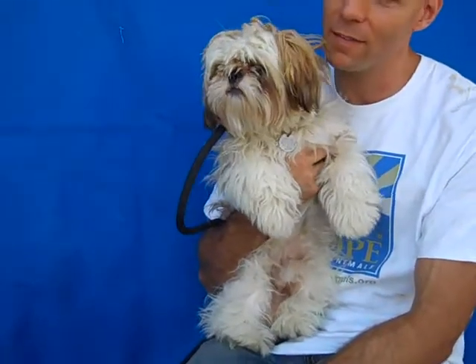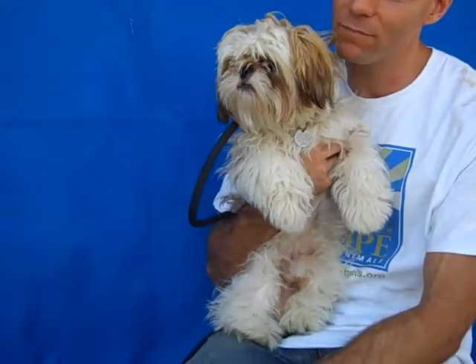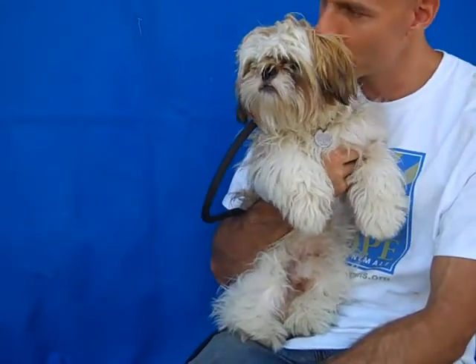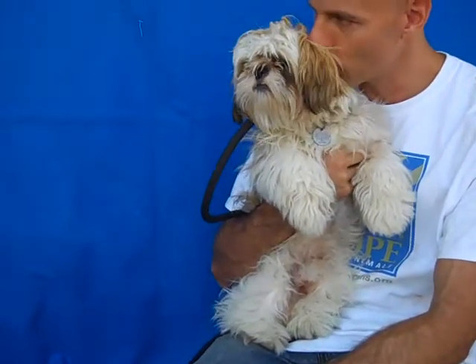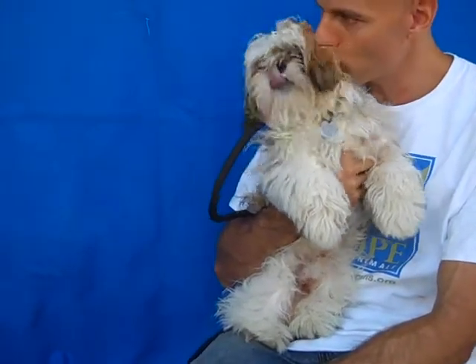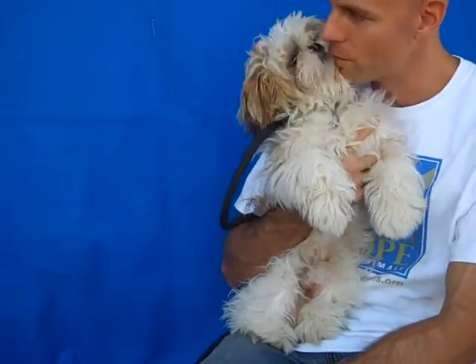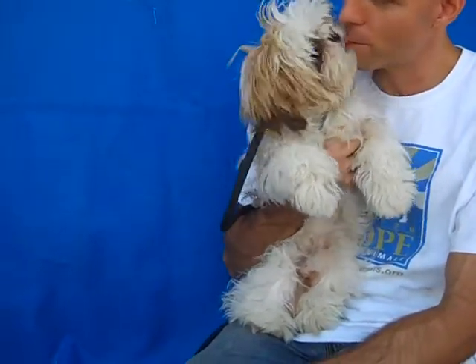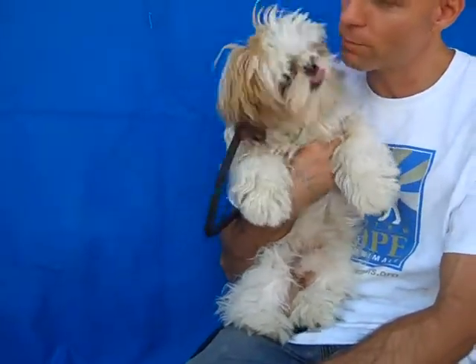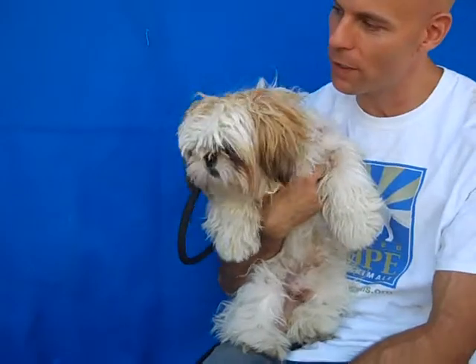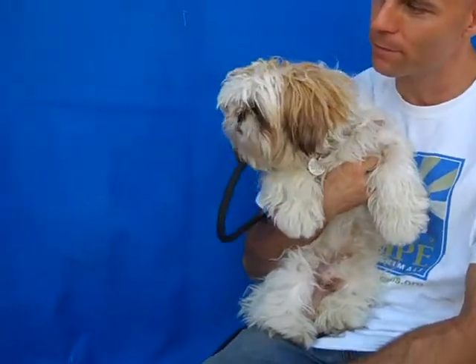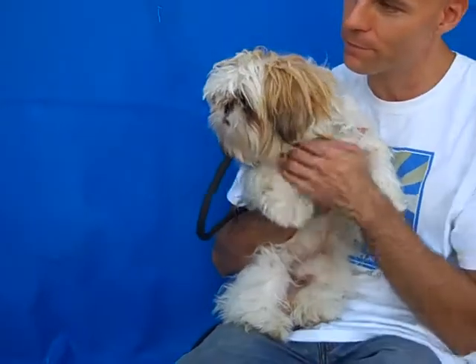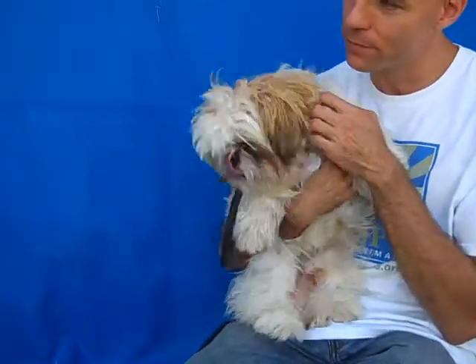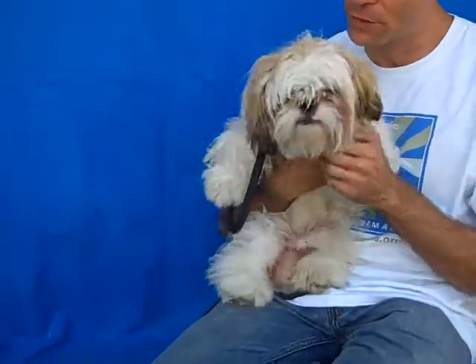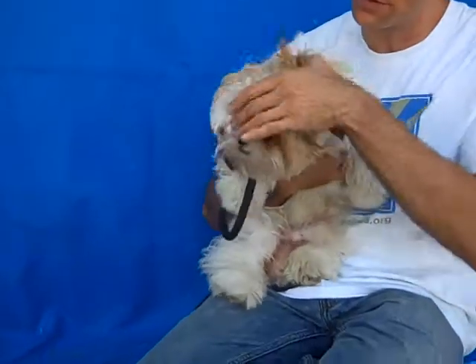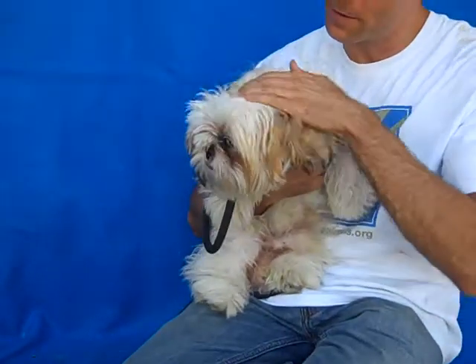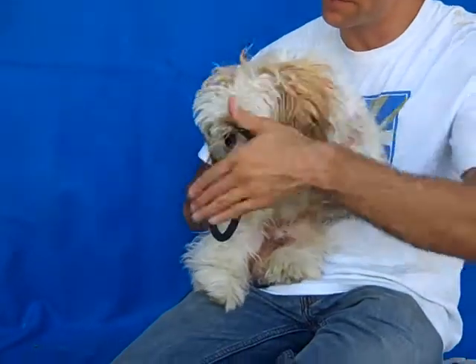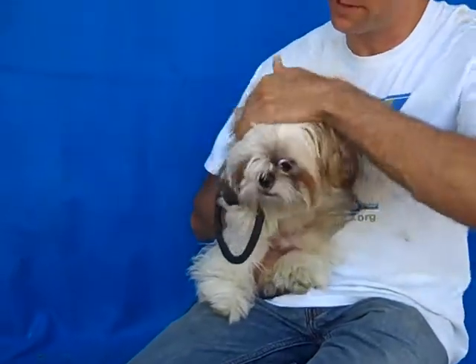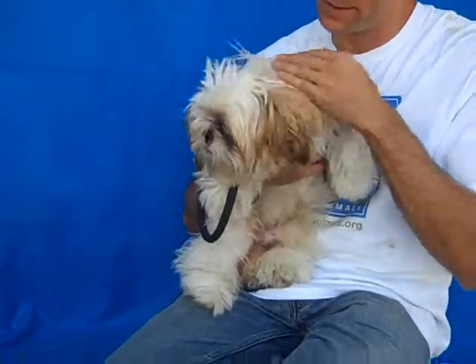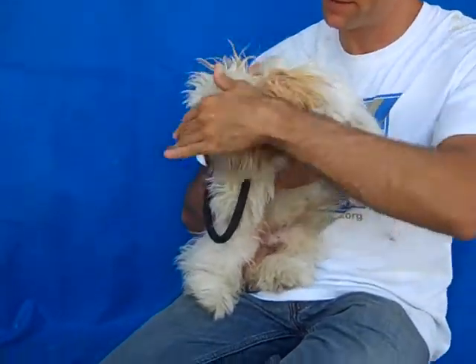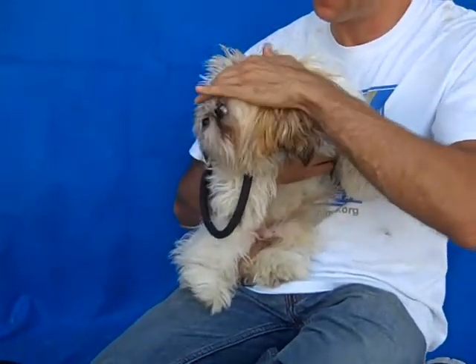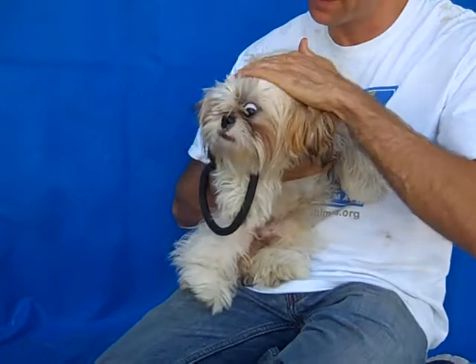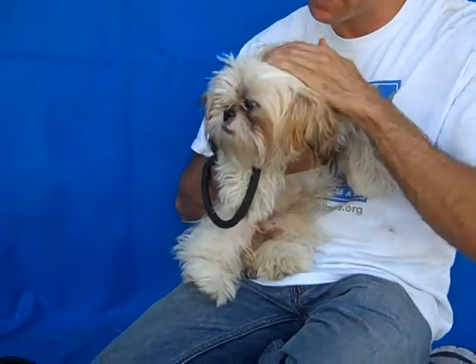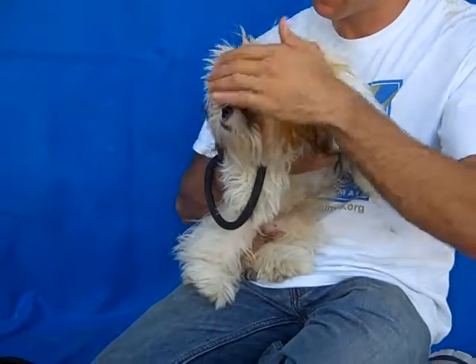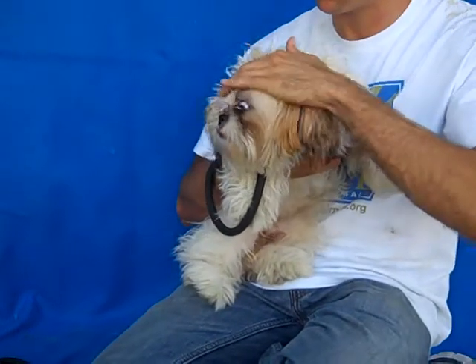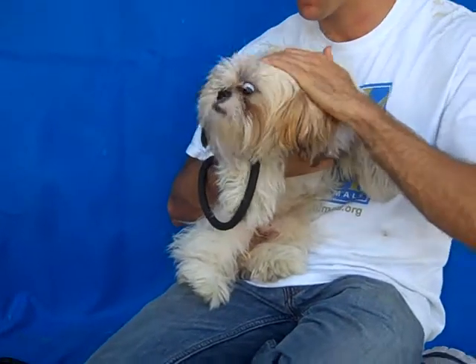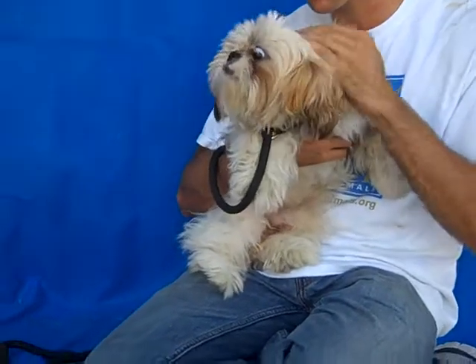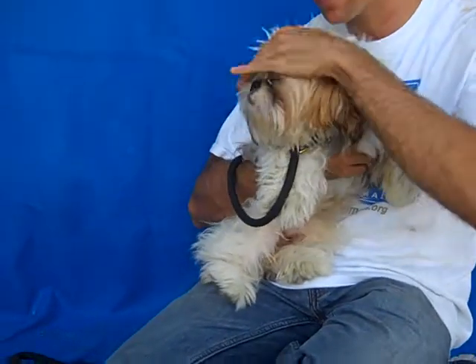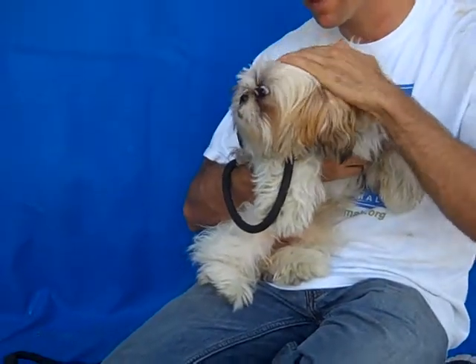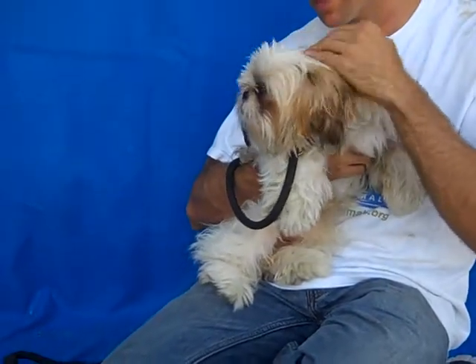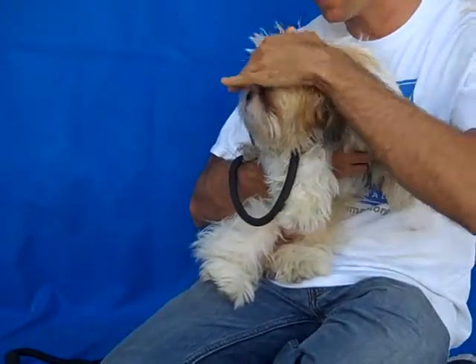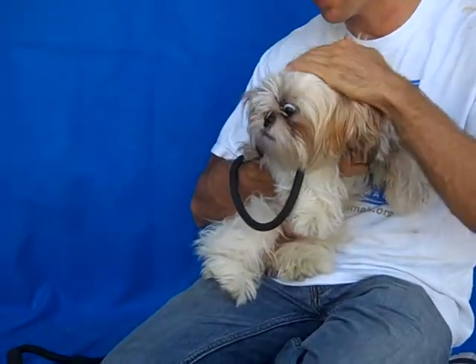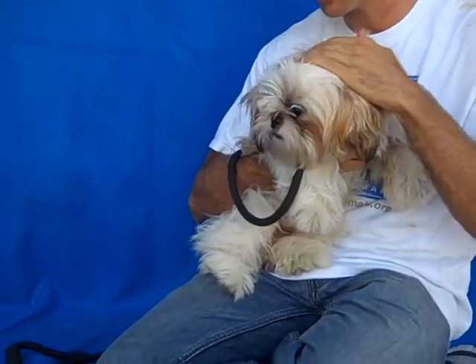Meet Sparkplug, A4127573, a white and brown Shih Tzu — though we think he looks a little bit like a mop. He is absolutely adorable, and came into the Baldwin Park shelter as a stray from the Glendora area on September 4th.